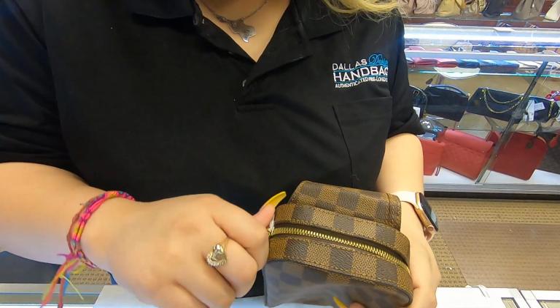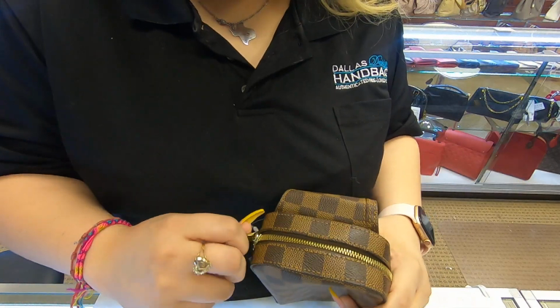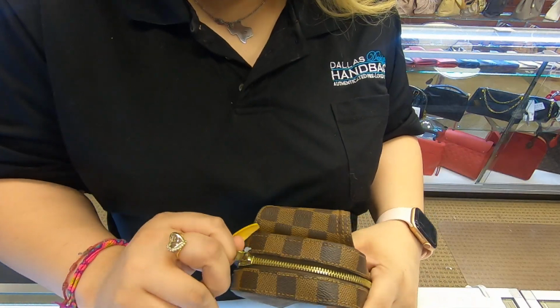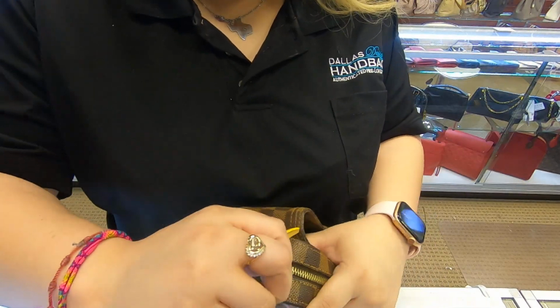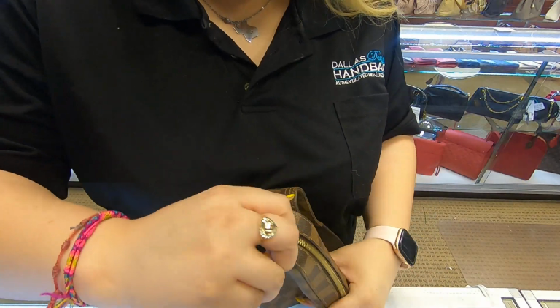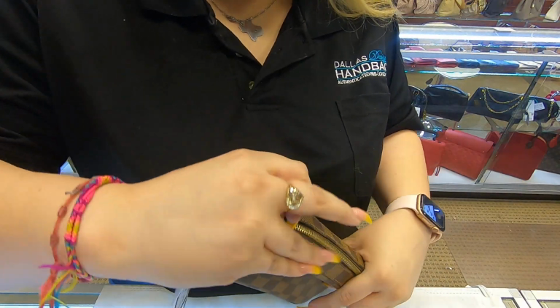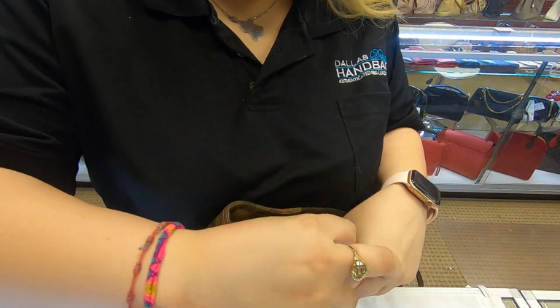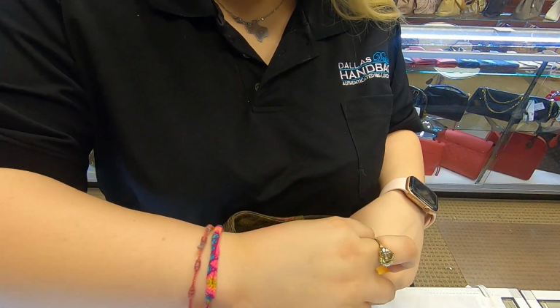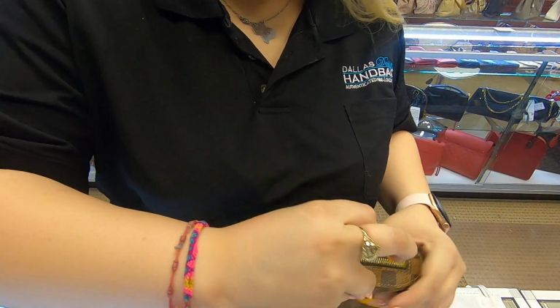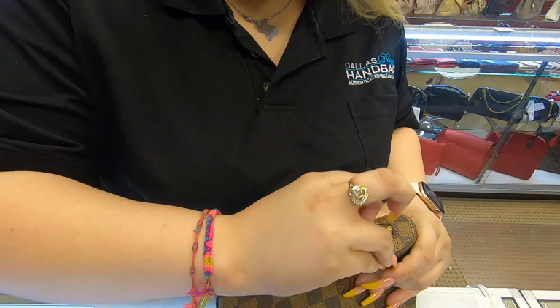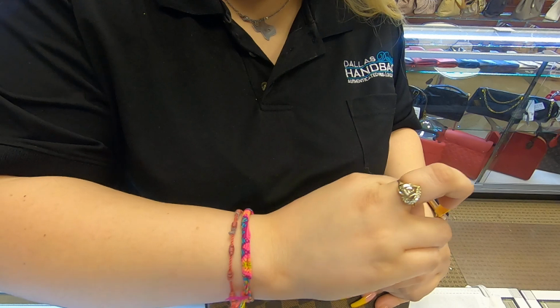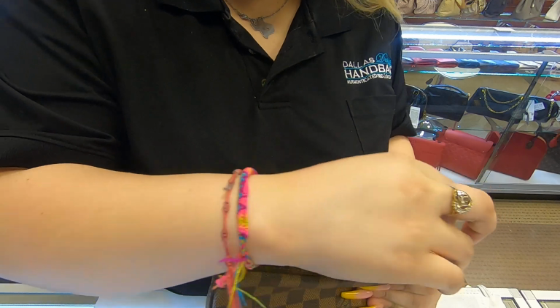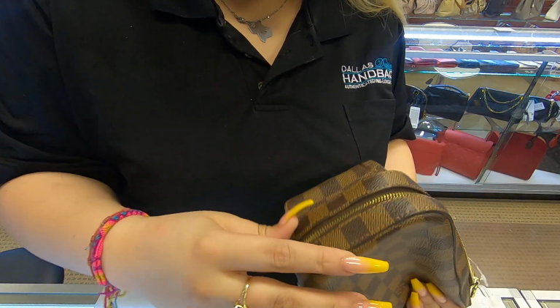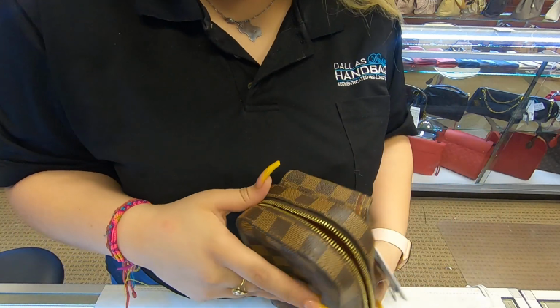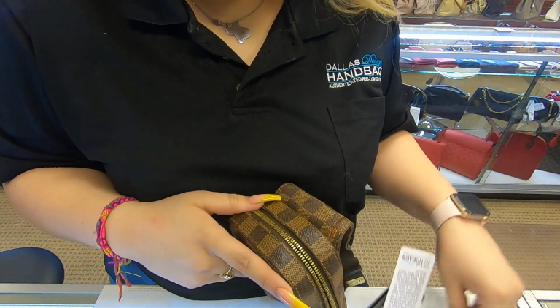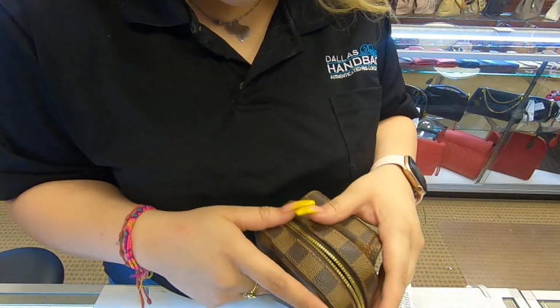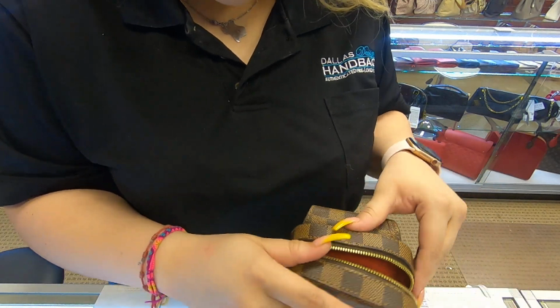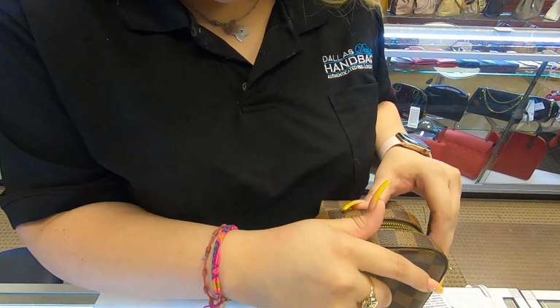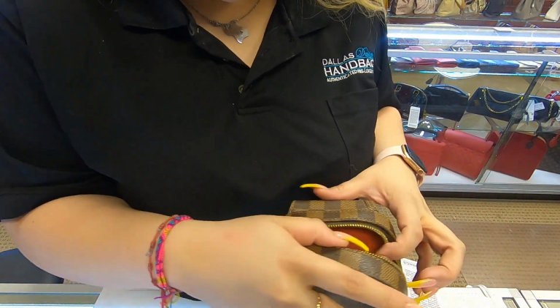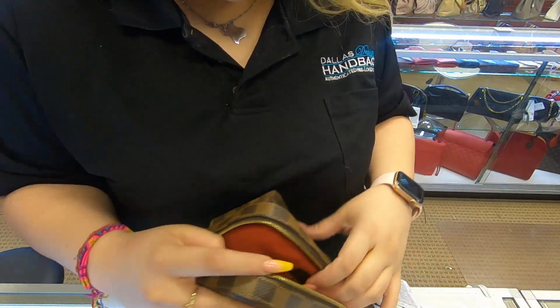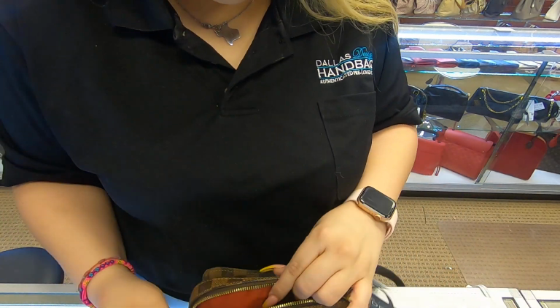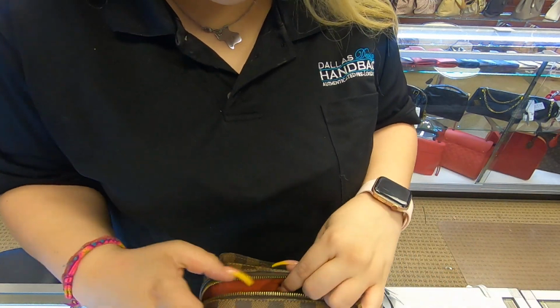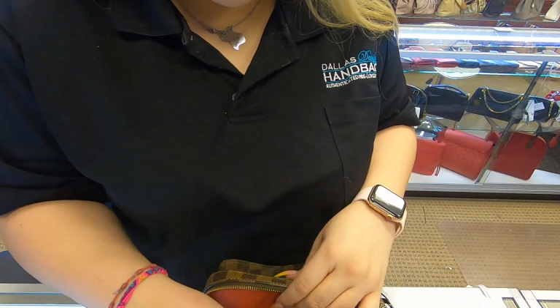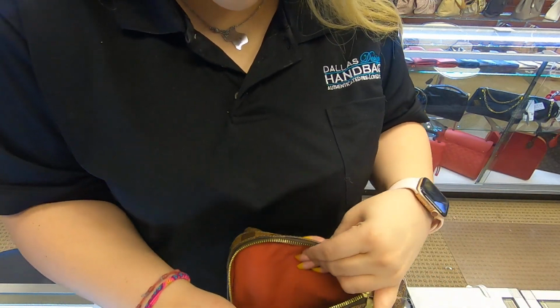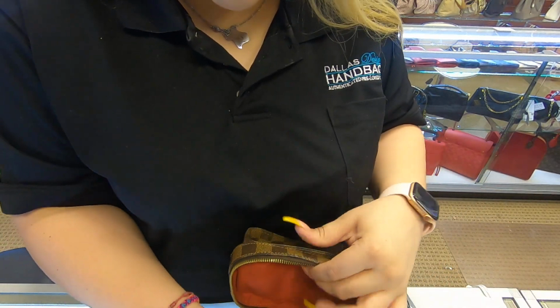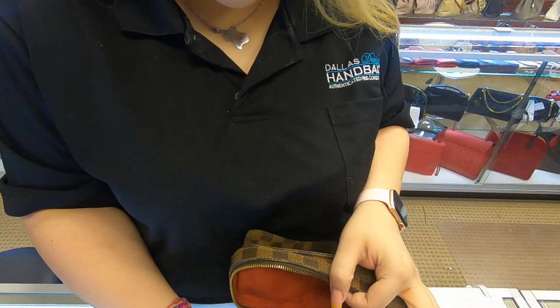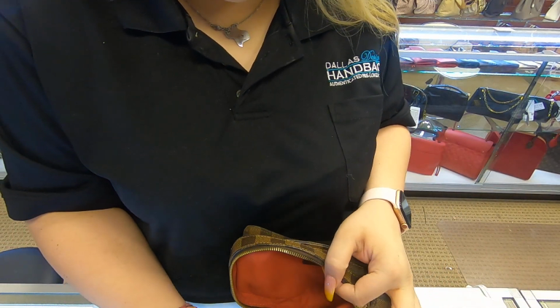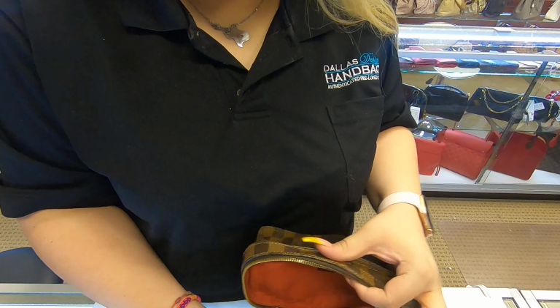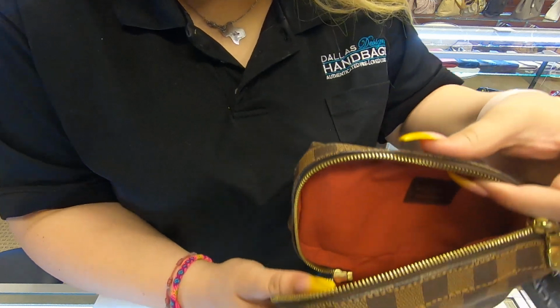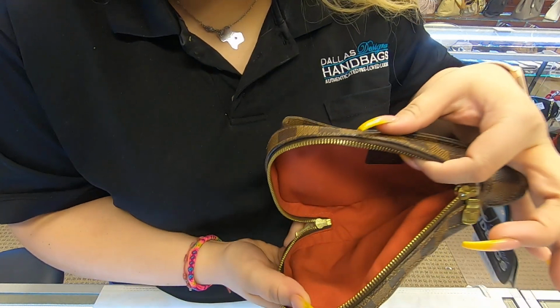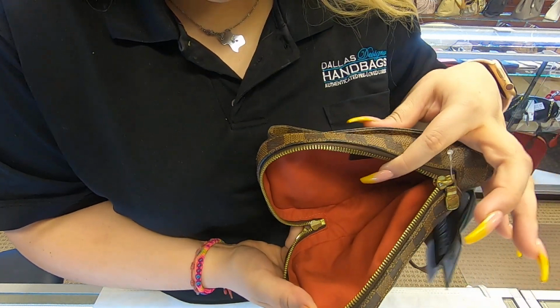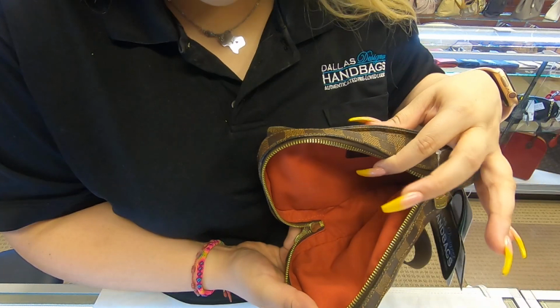This is the opening of it — it opens all the way on one end. So basically if you were to open it, it would be like this to the side.